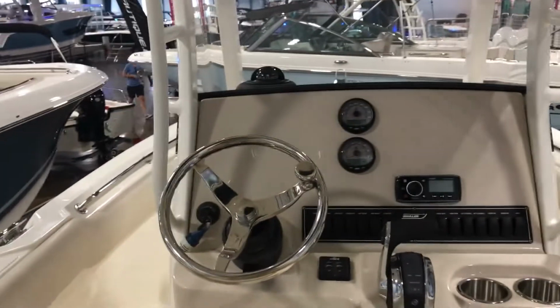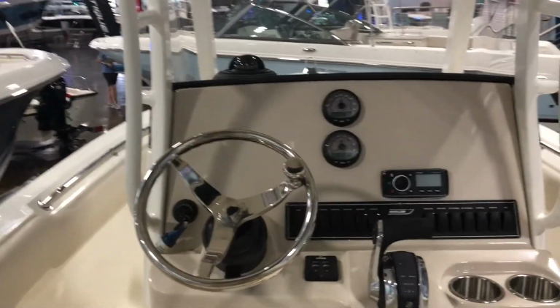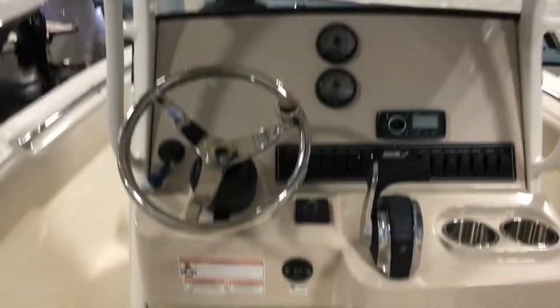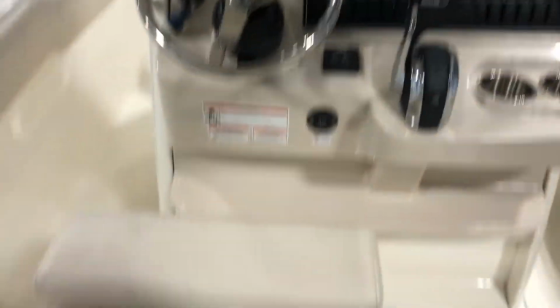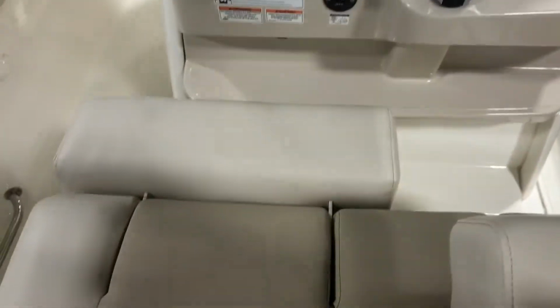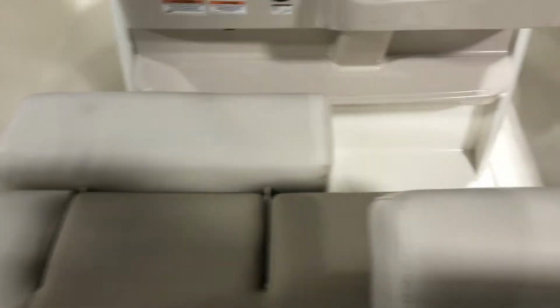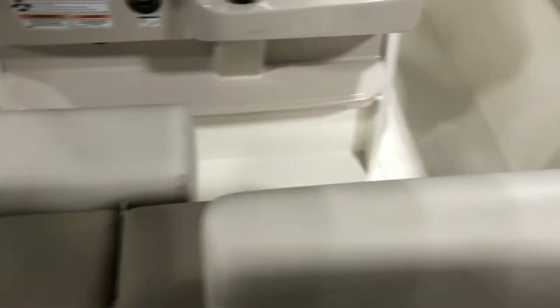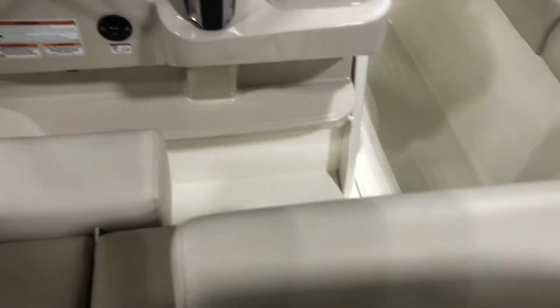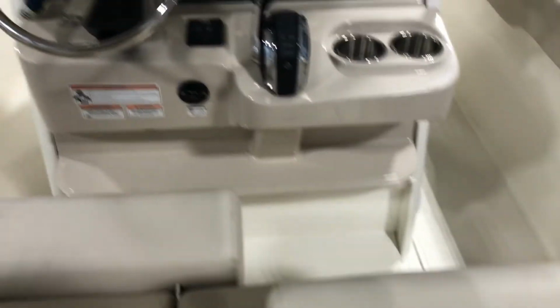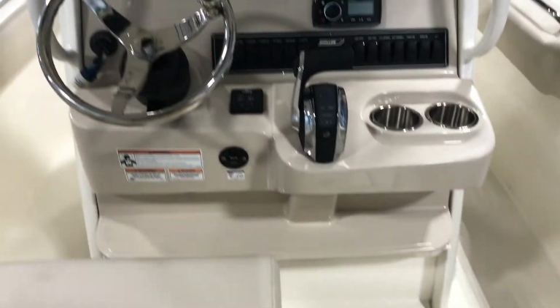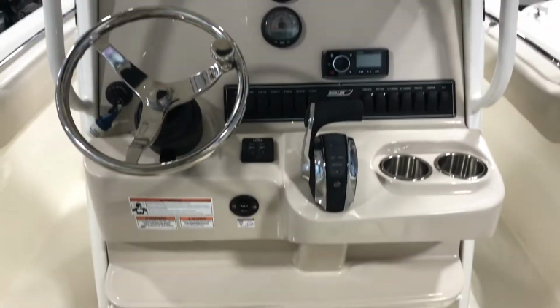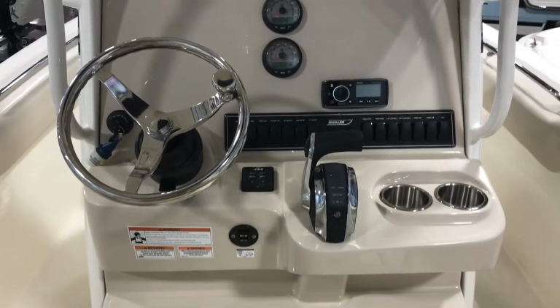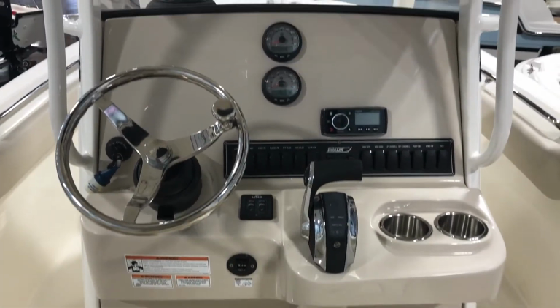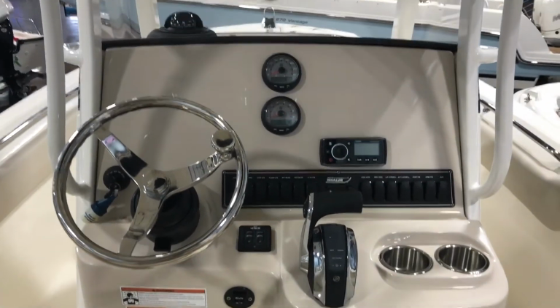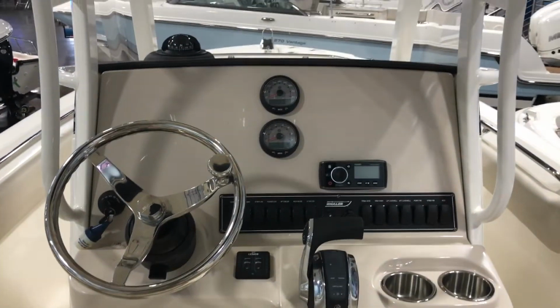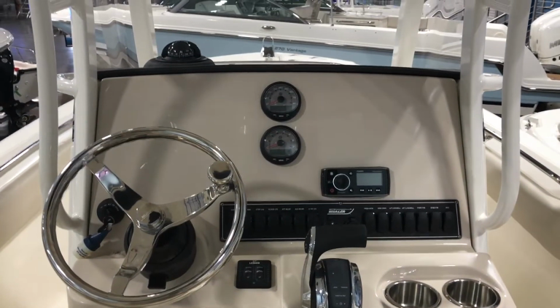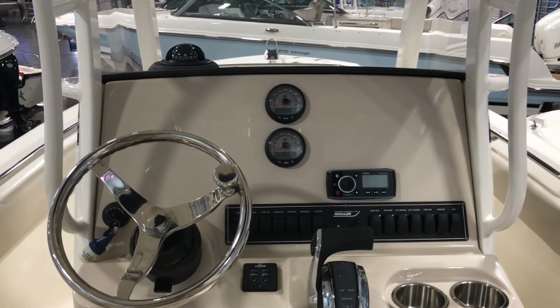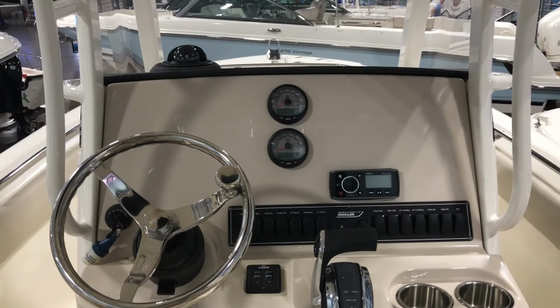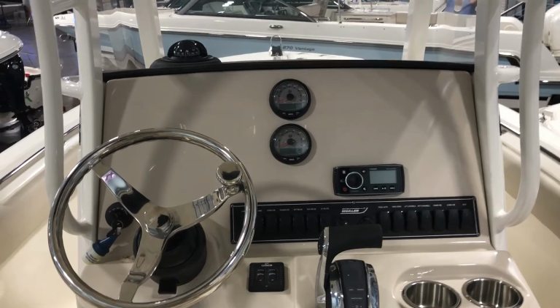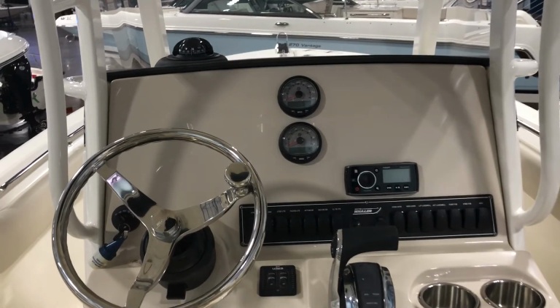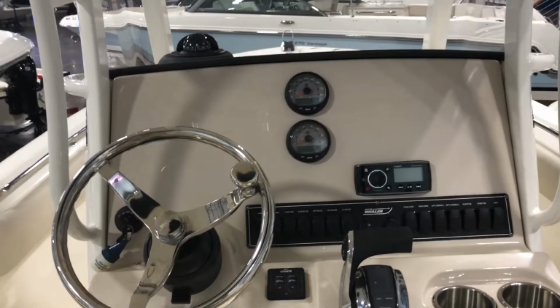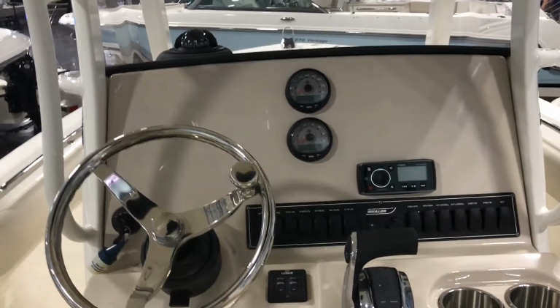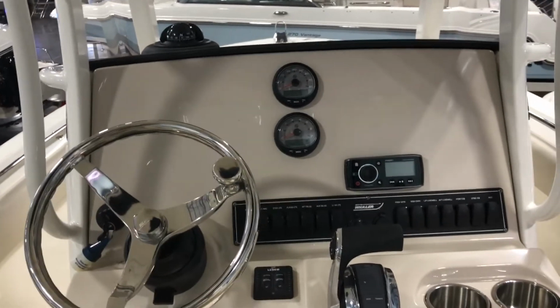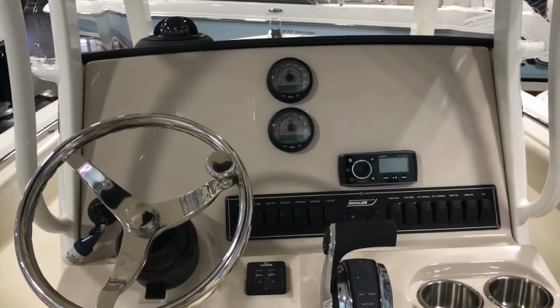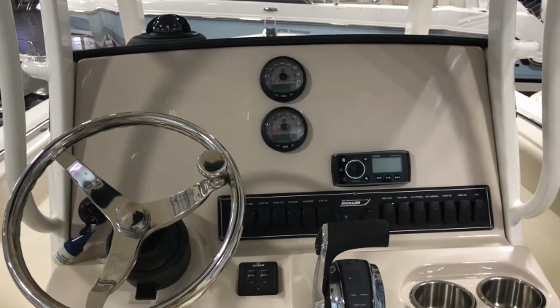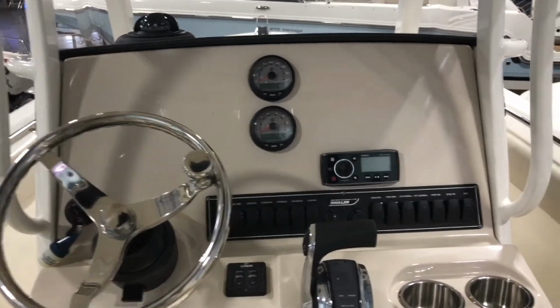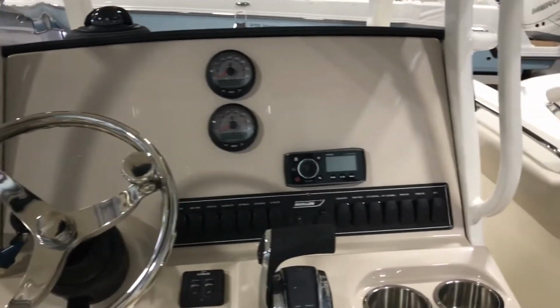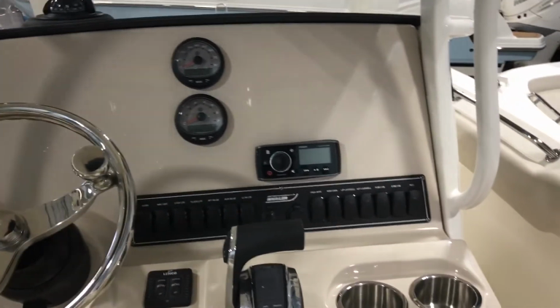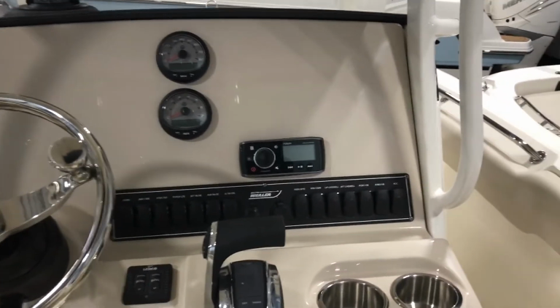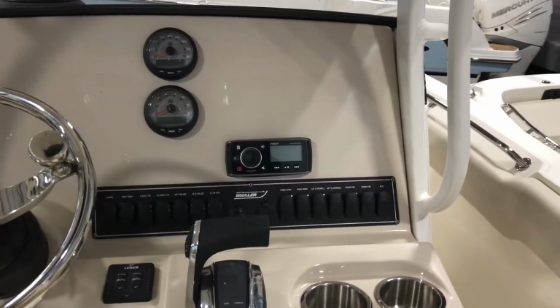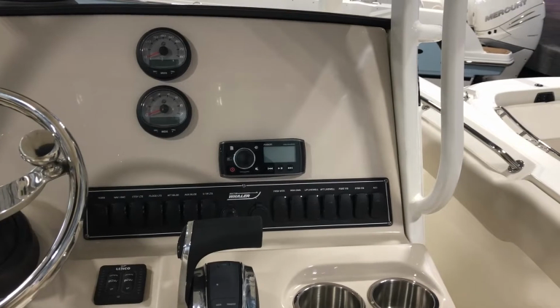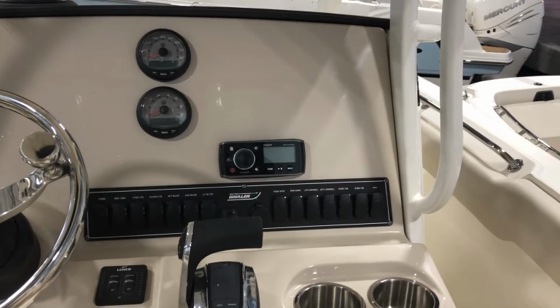At the helm we see dual bolsters and plenty of room for your desired electronics, as well as a four speaker stereo system.